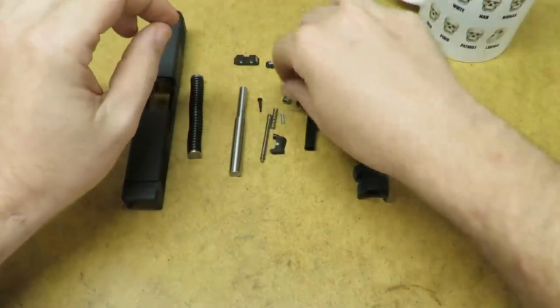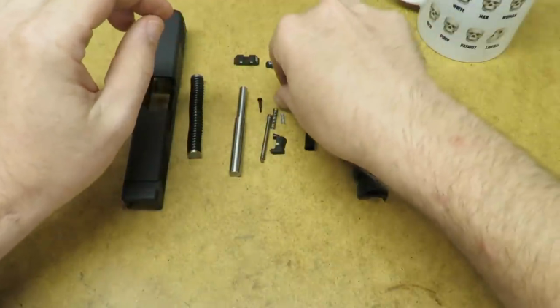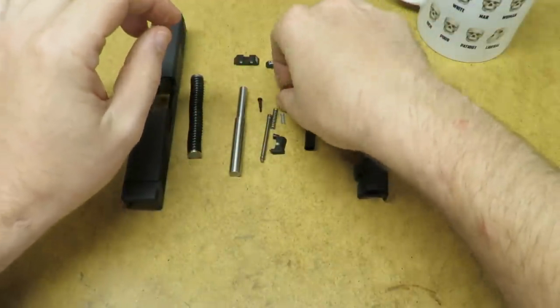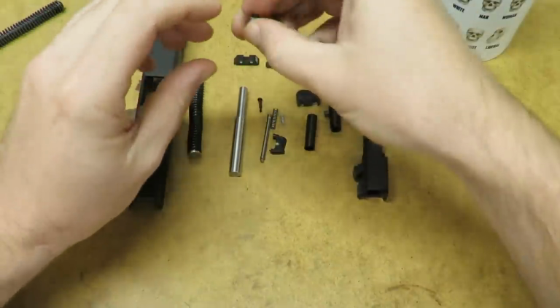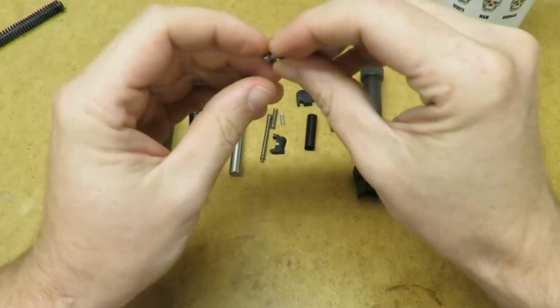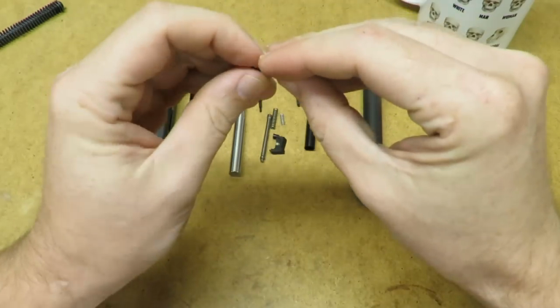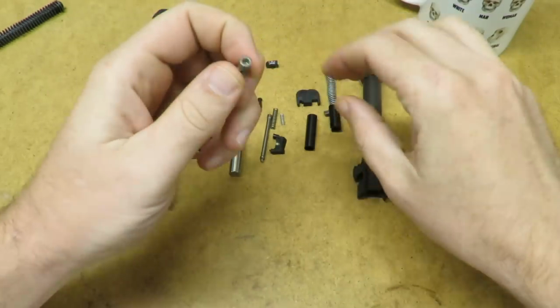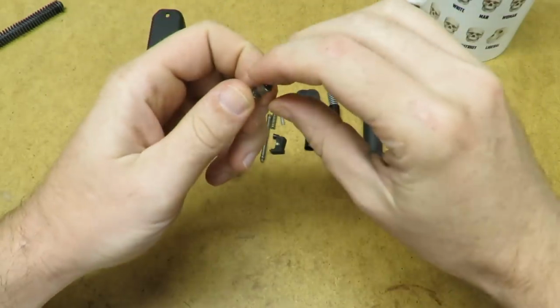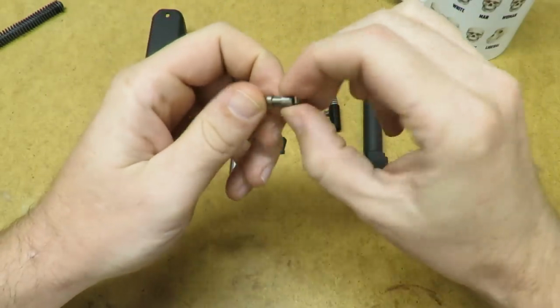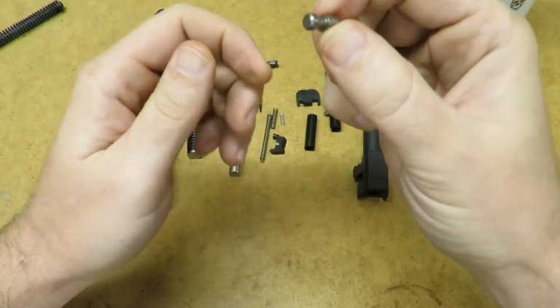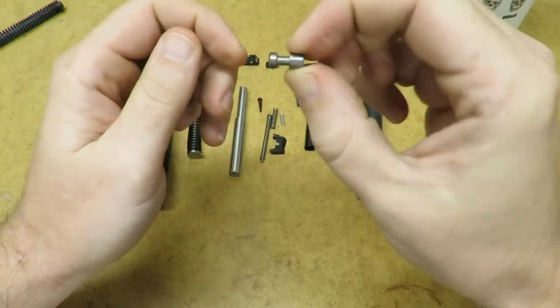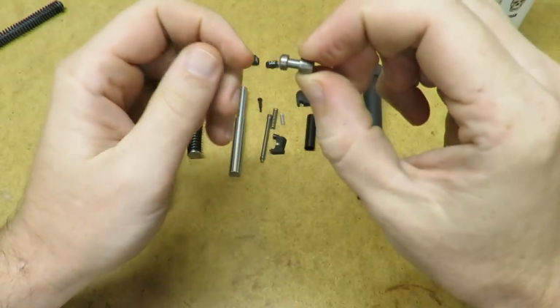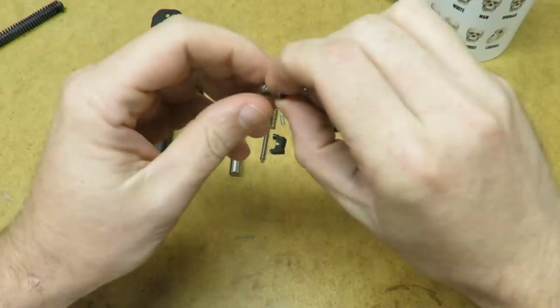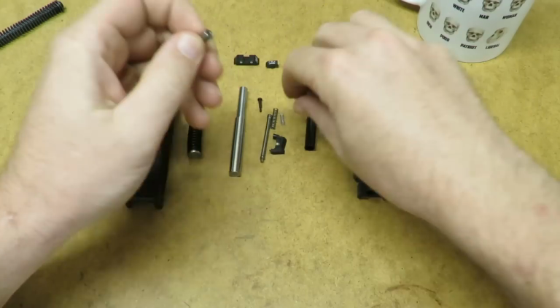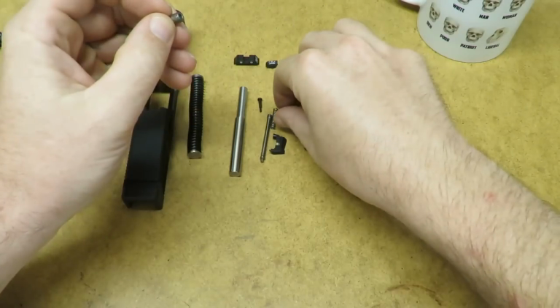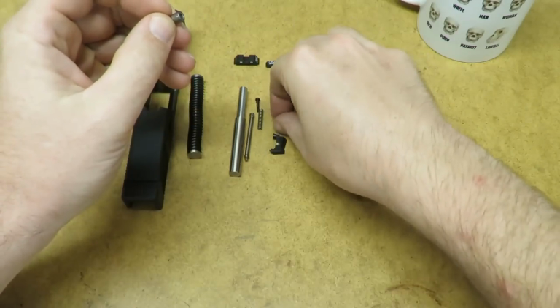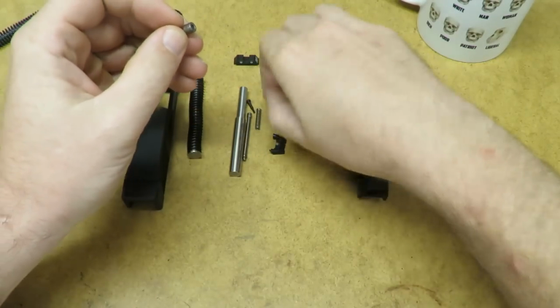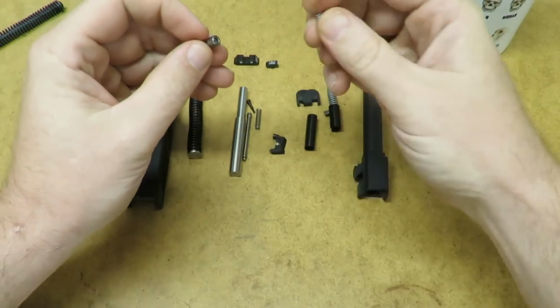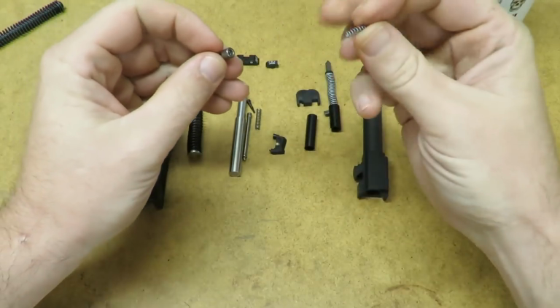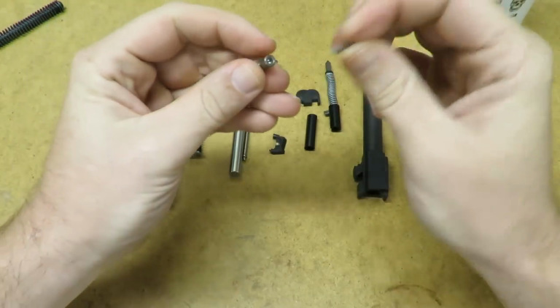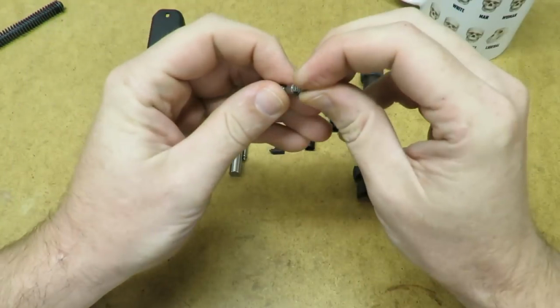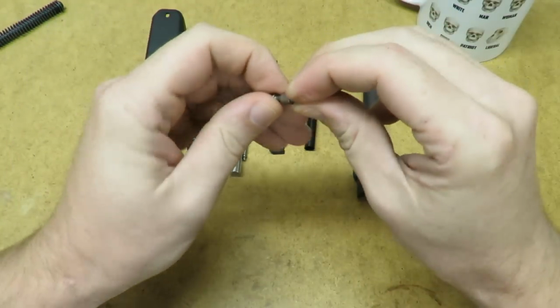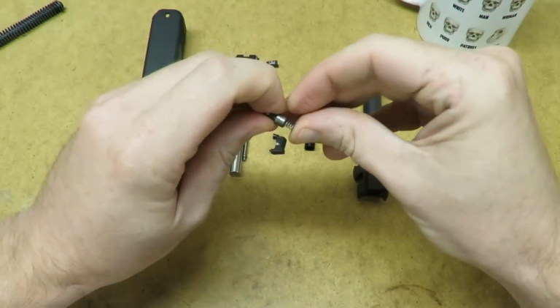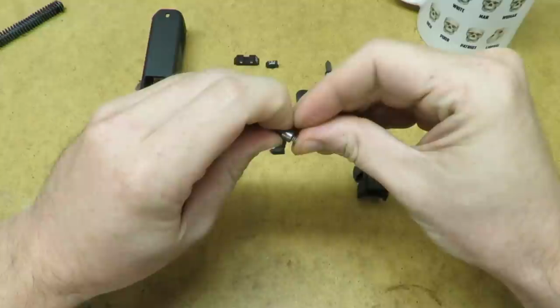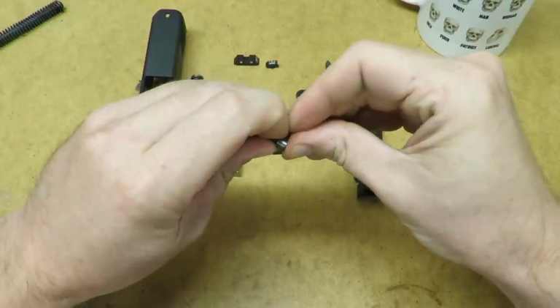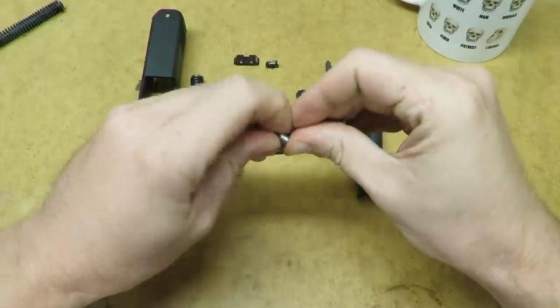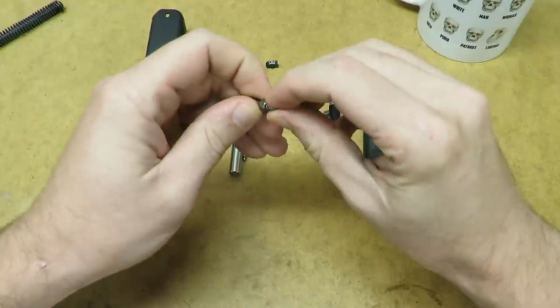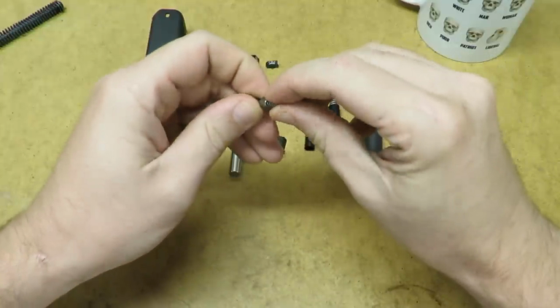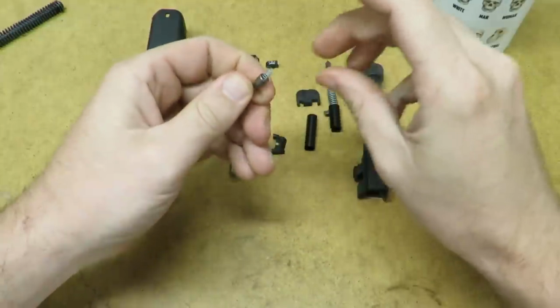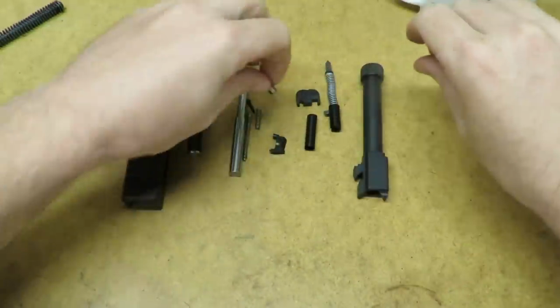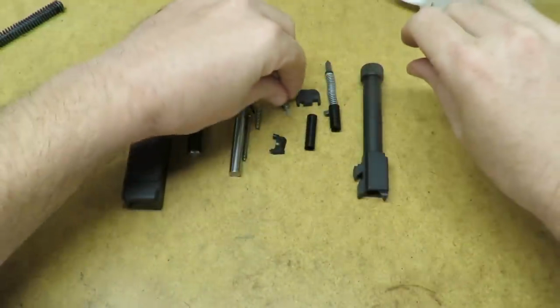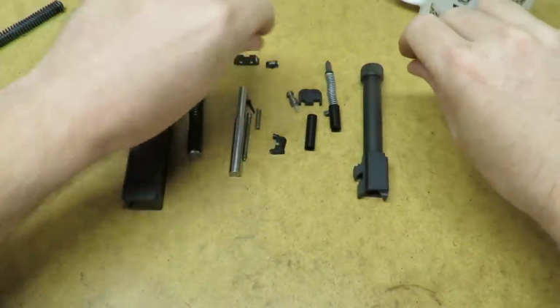Then we'll take the firing pin safety — this little pin — and there's this little dinky spring here that goes into it. That's all there is to that guy.